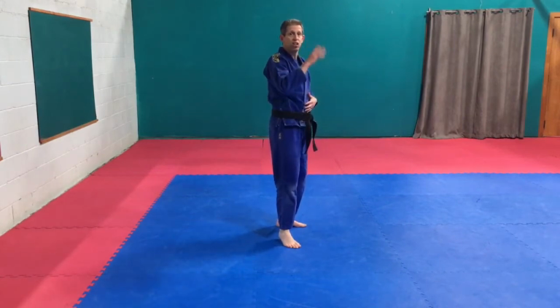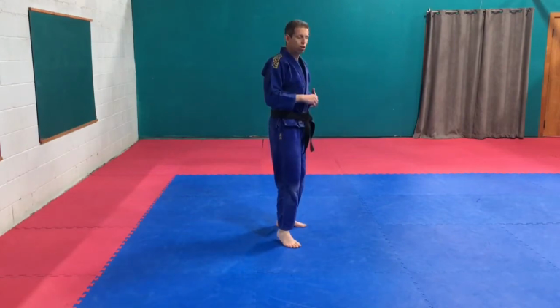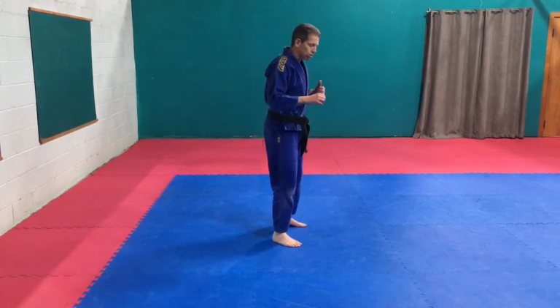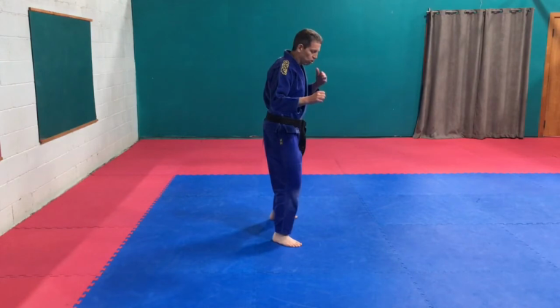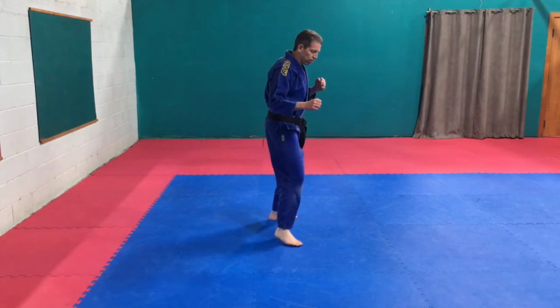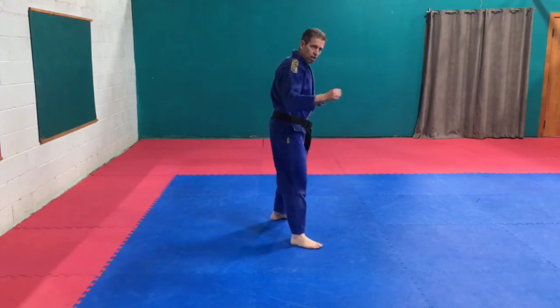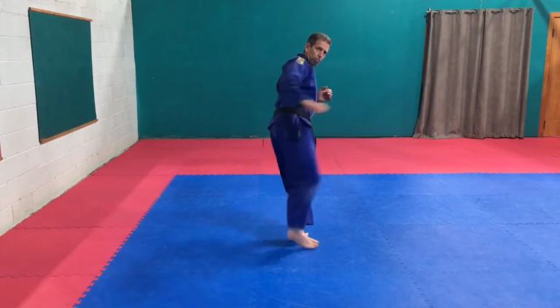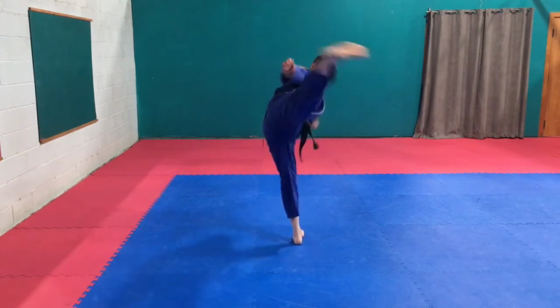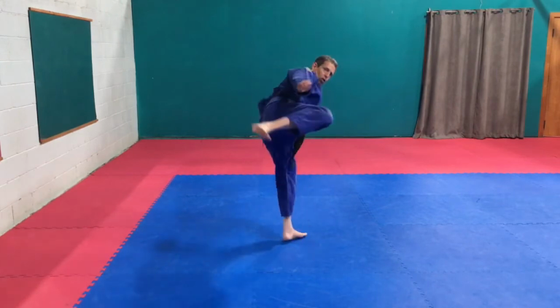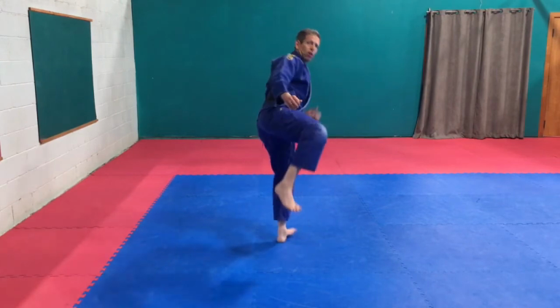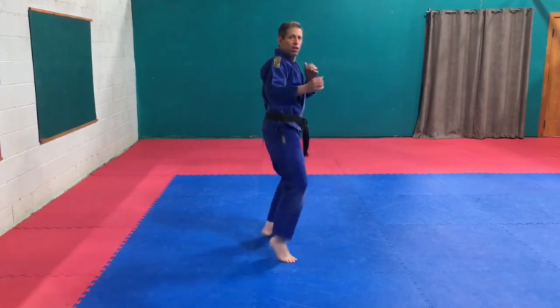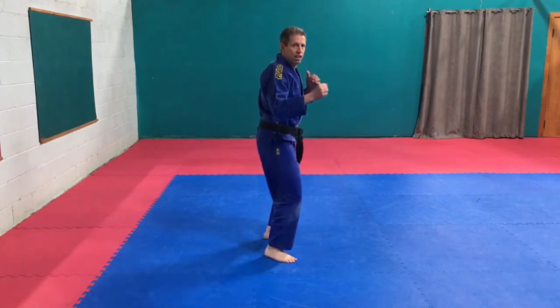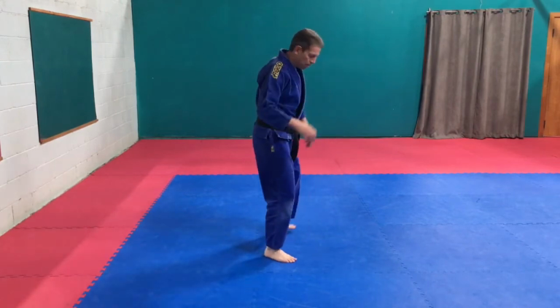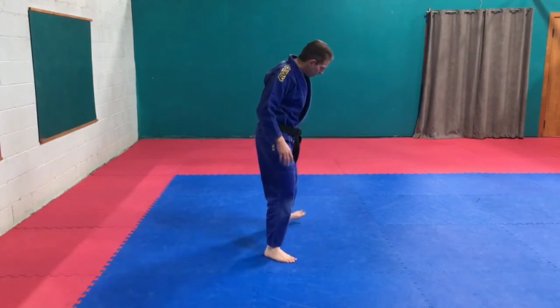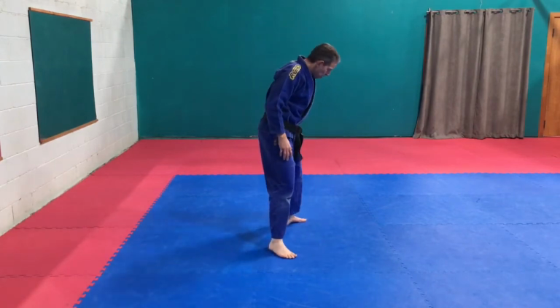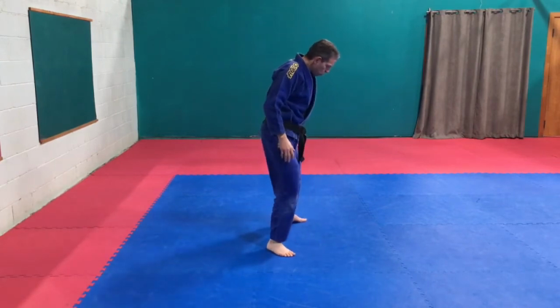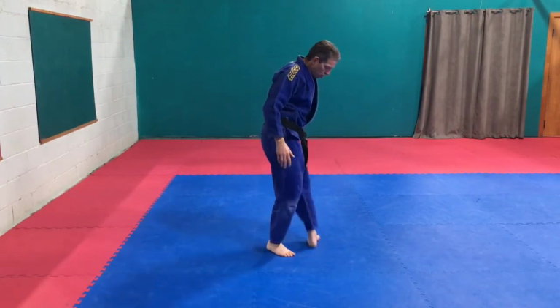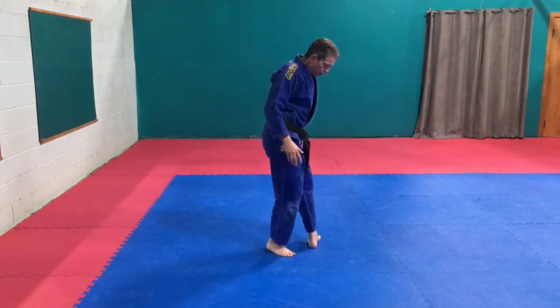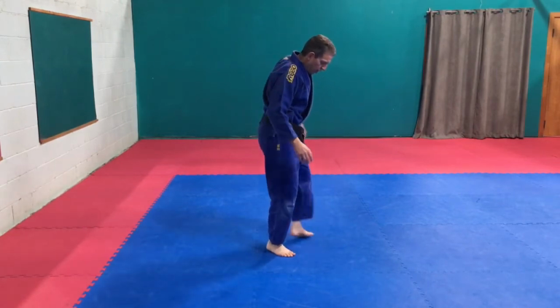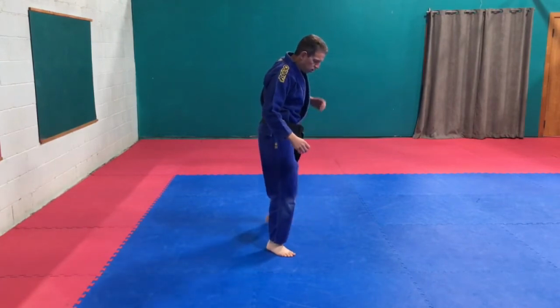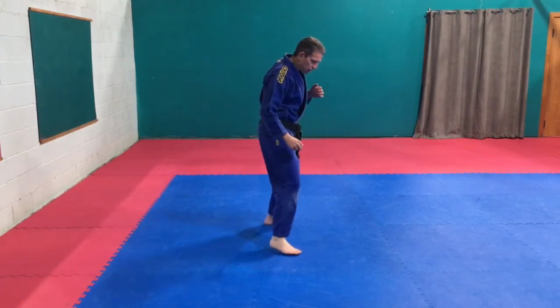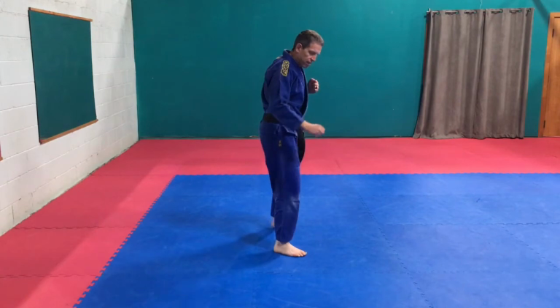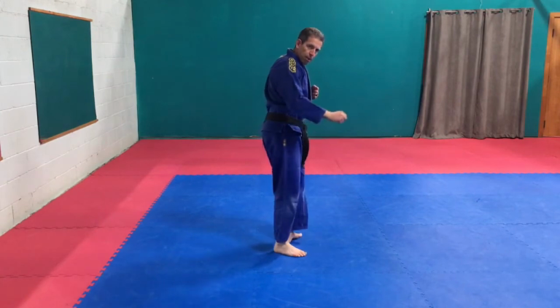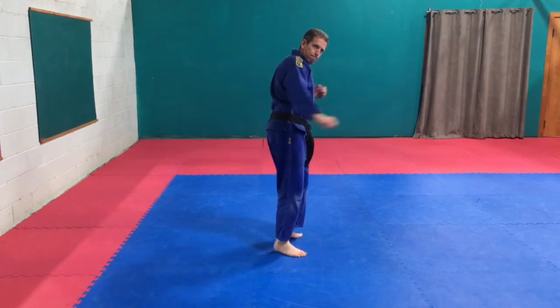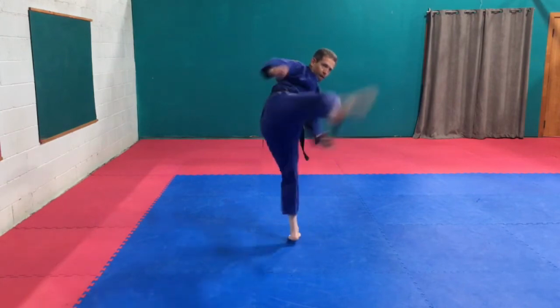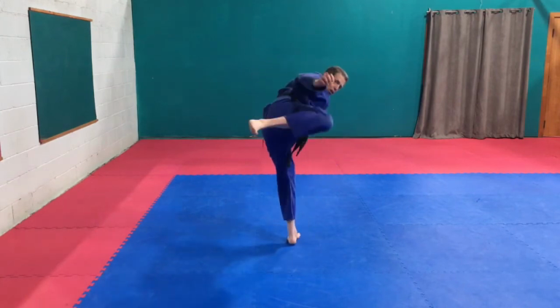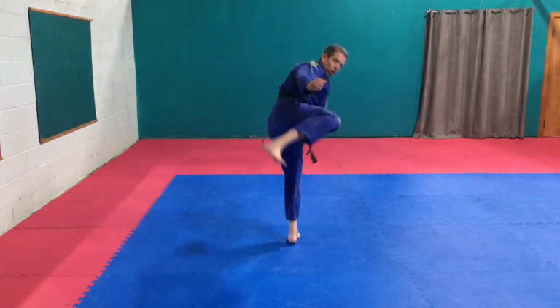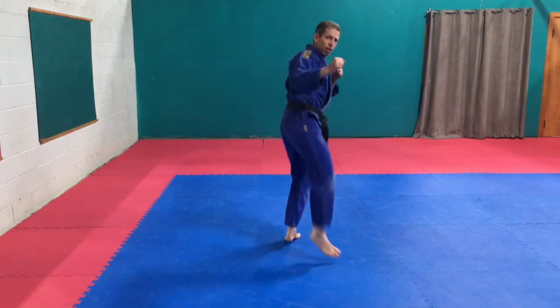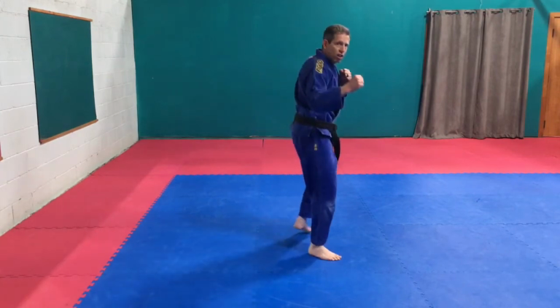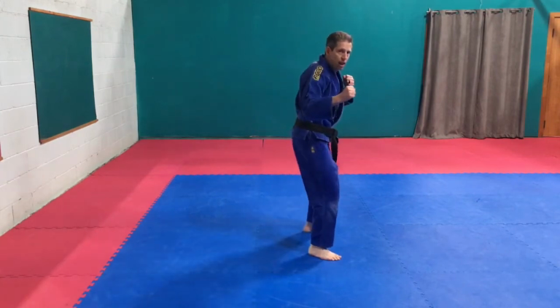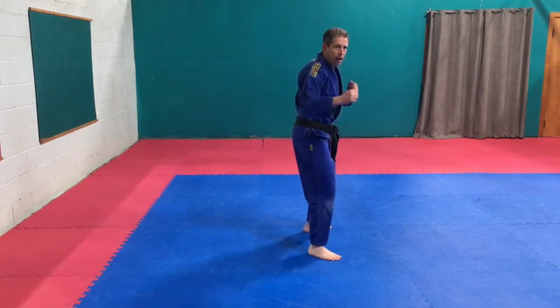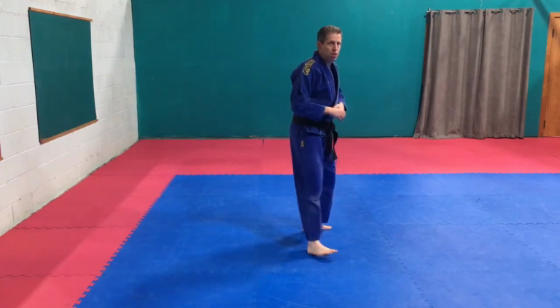Heel can also be used for the face. Hook, down and back. Turn that foot in — step, hook, down, back in position.